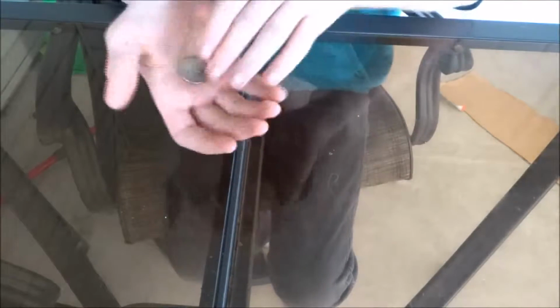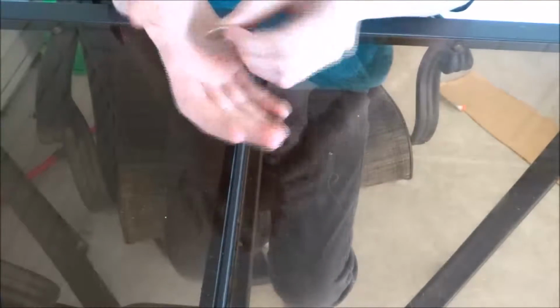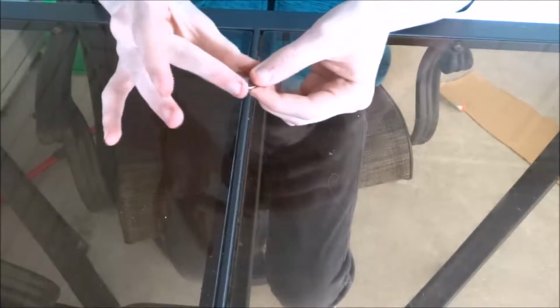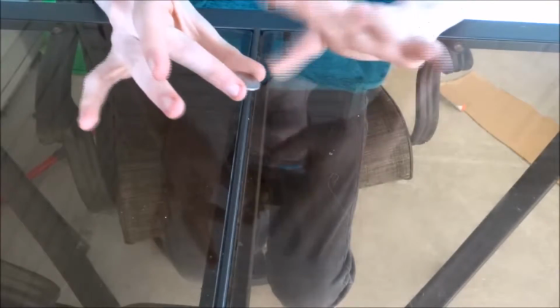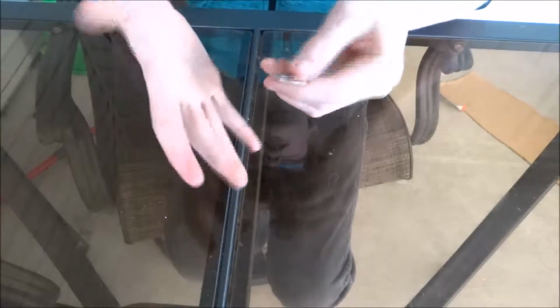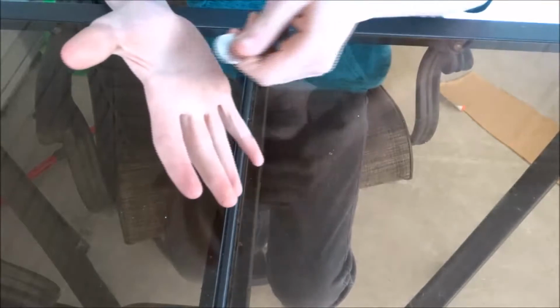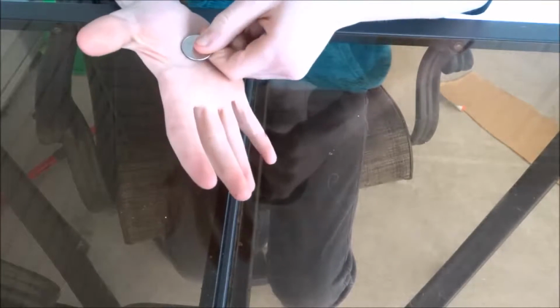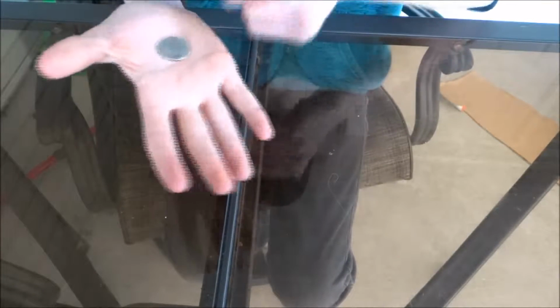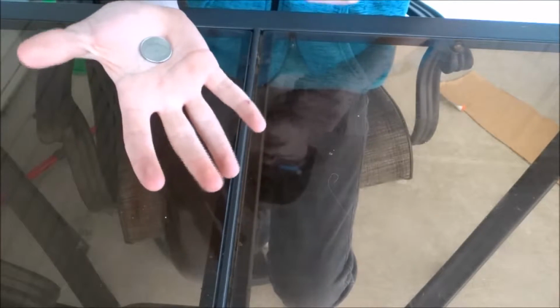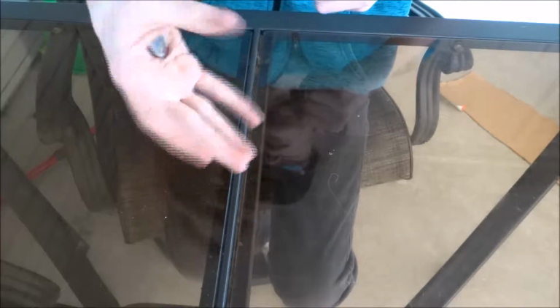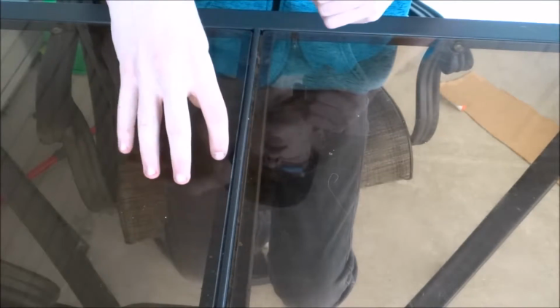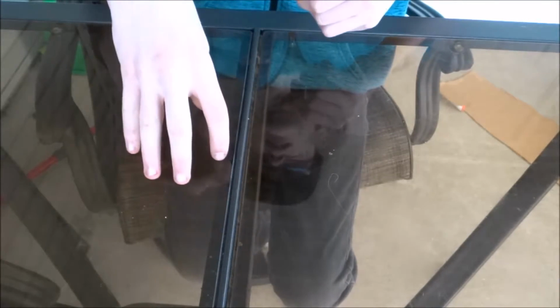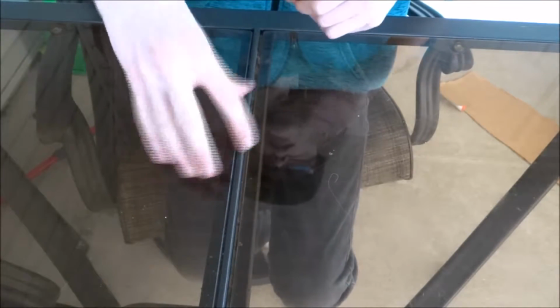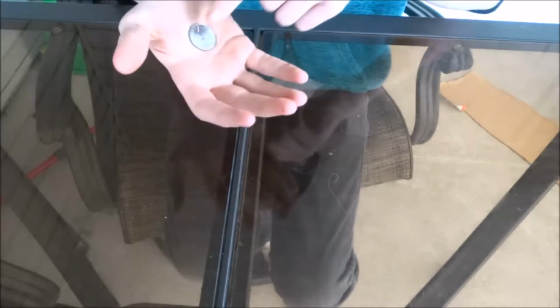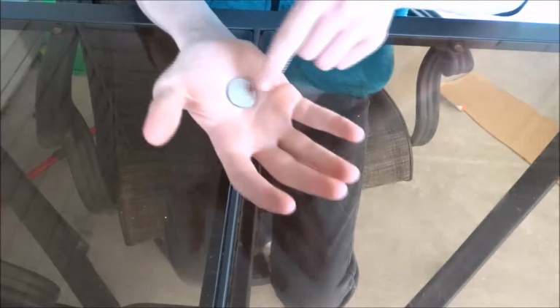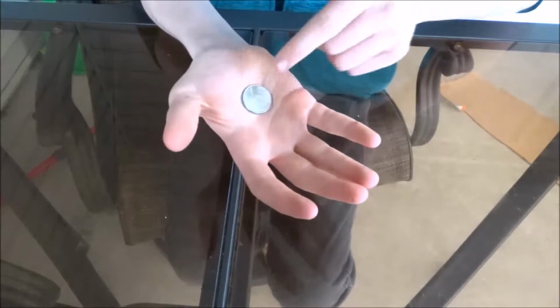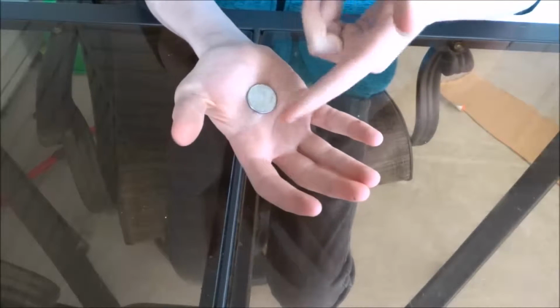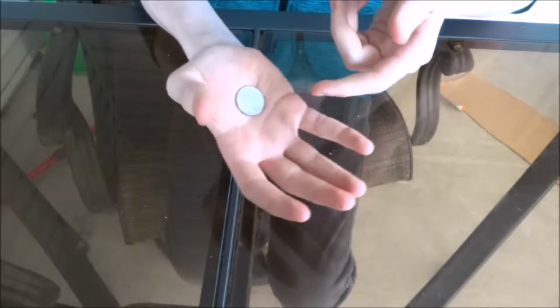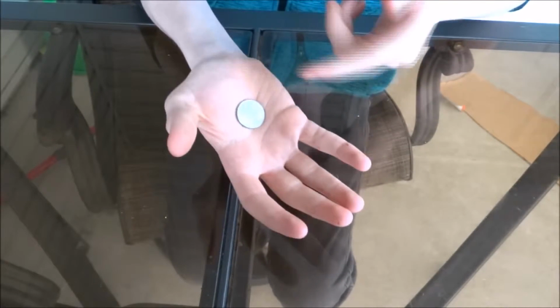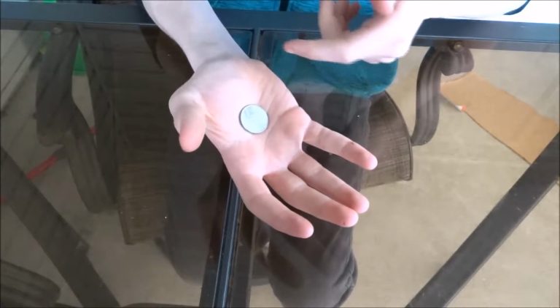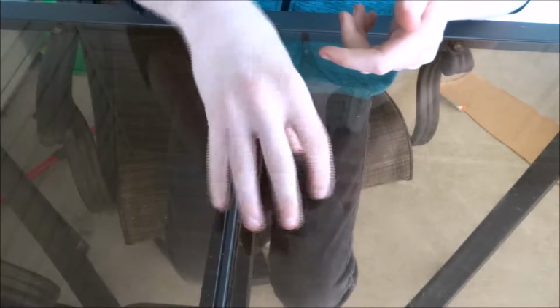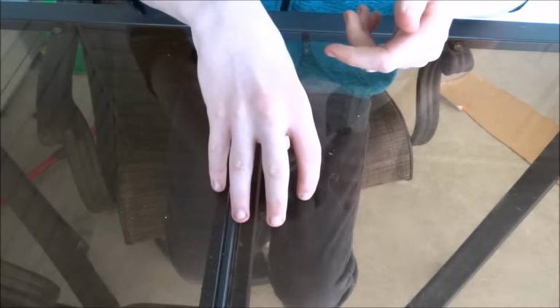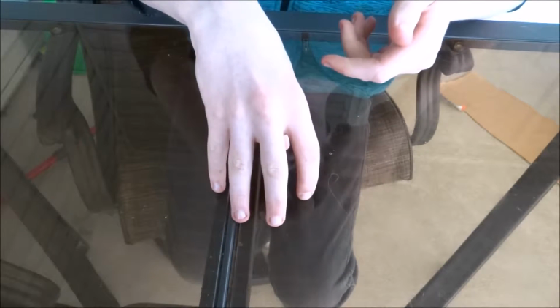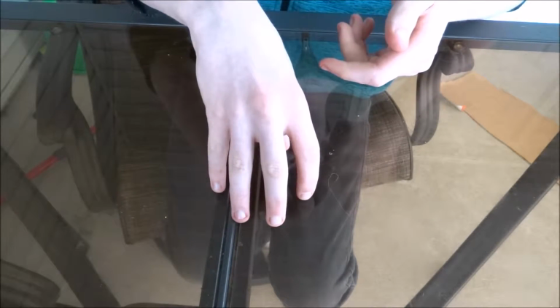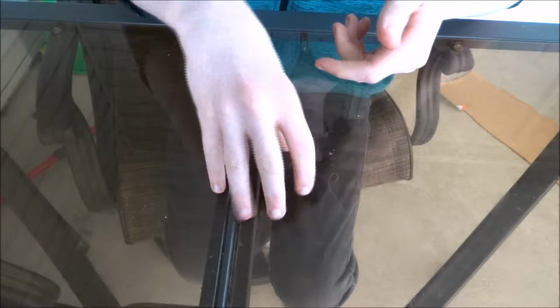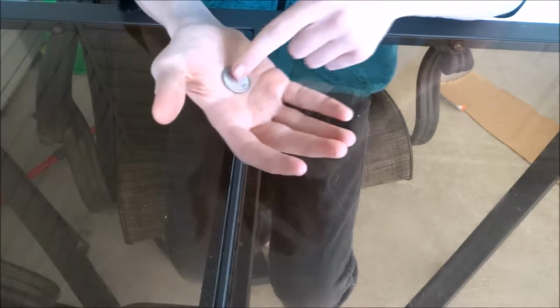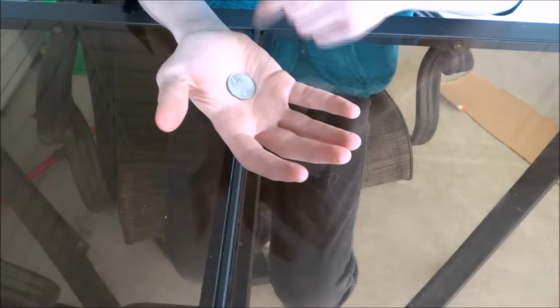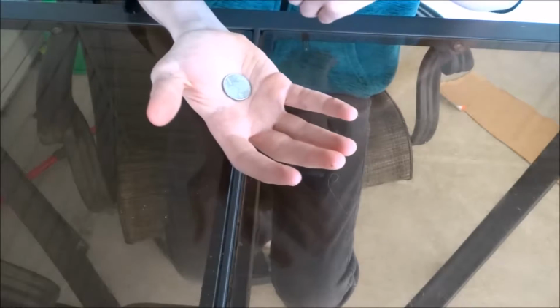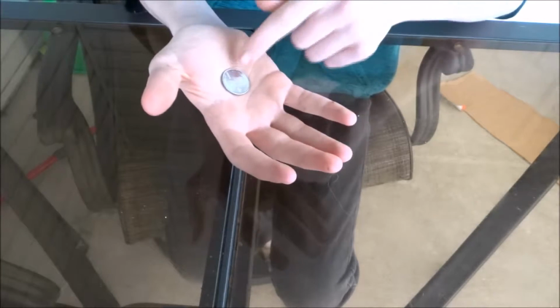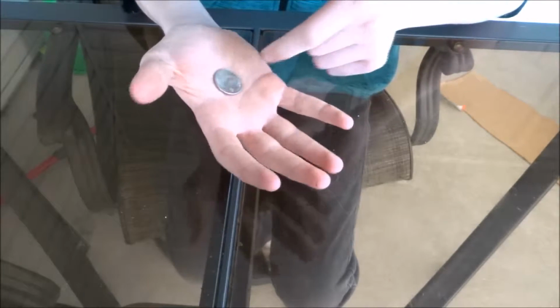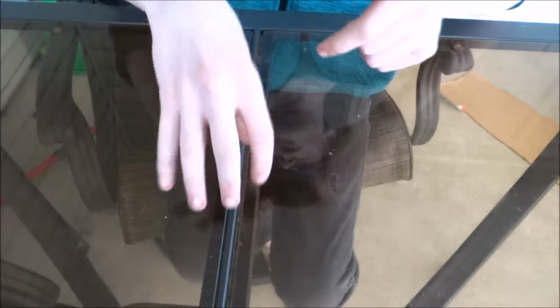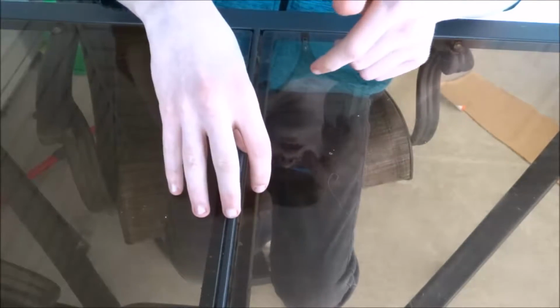So to do this, all you gotta do is take a coin, put it in your palm like this, and you gotta palm it. This might take a little bit of practice. All you gotta do is take it in your palm and palm it like this.